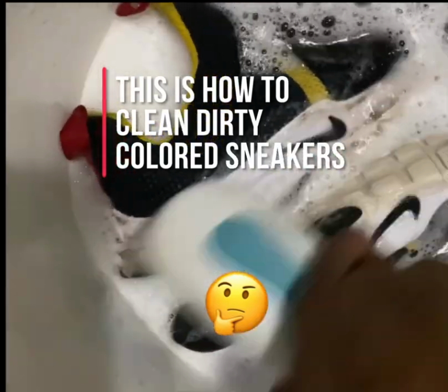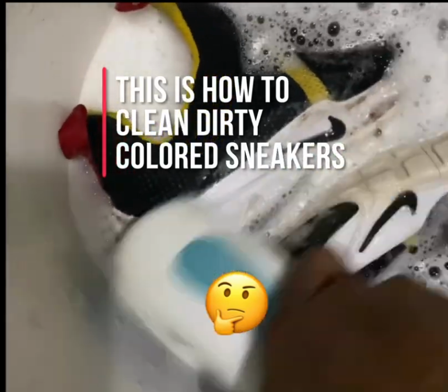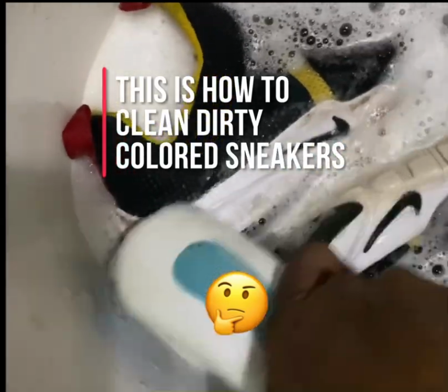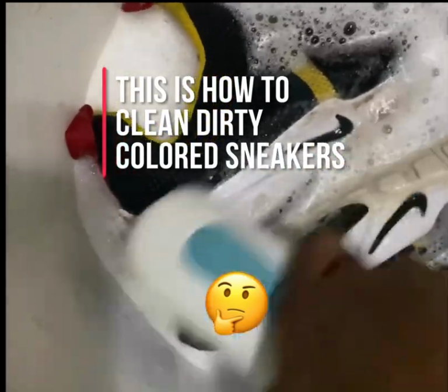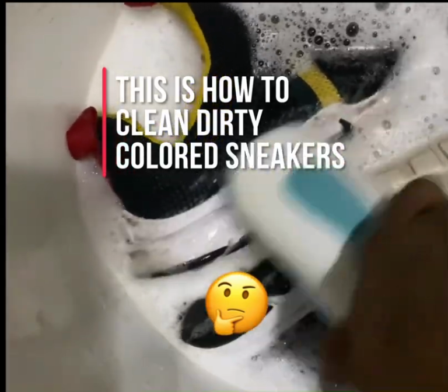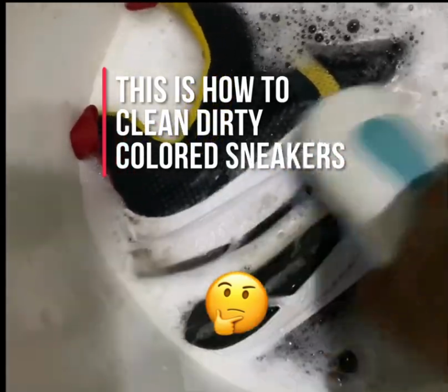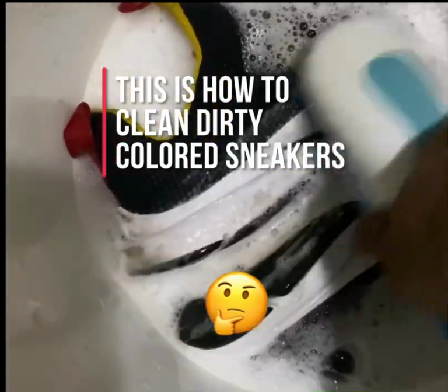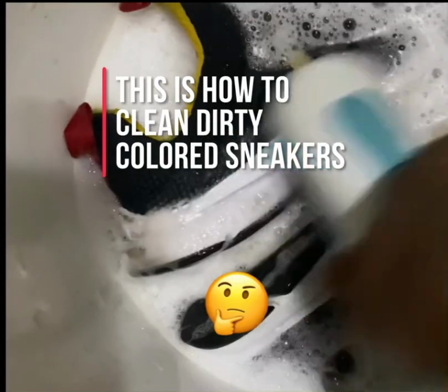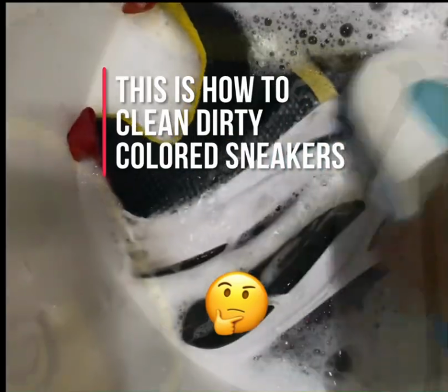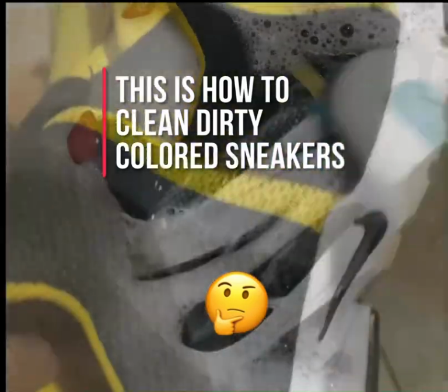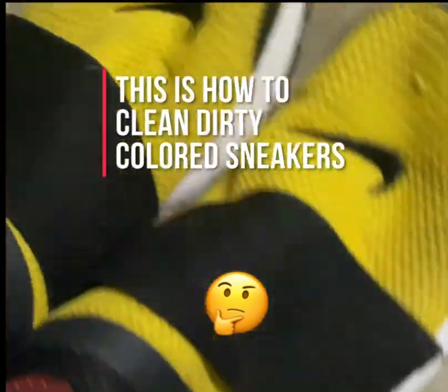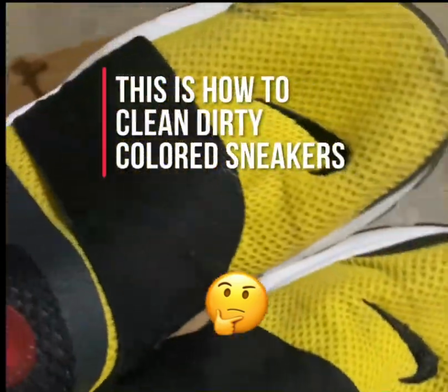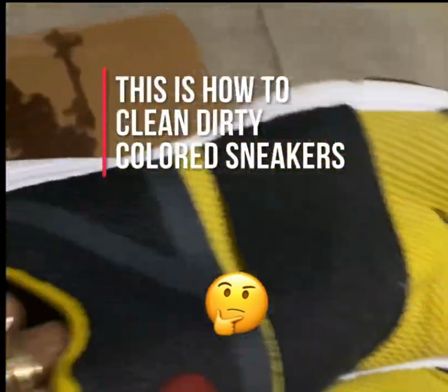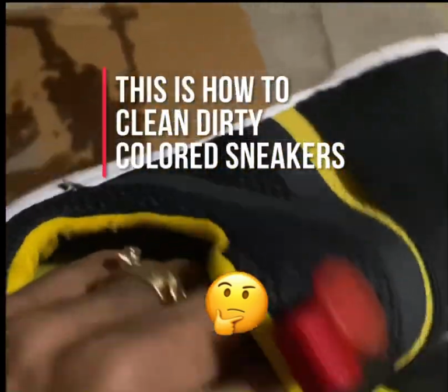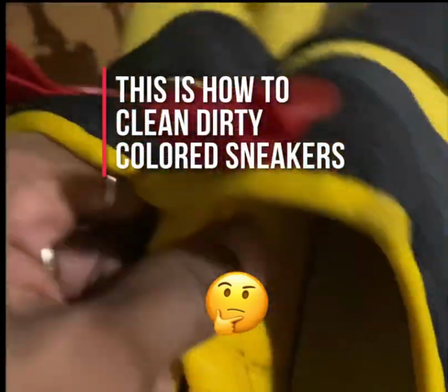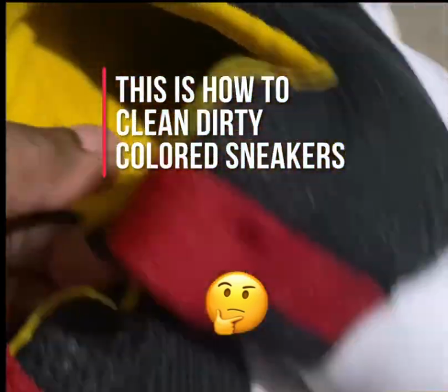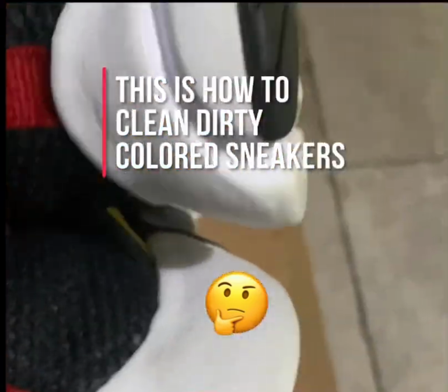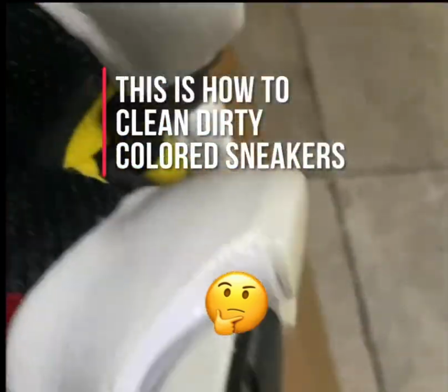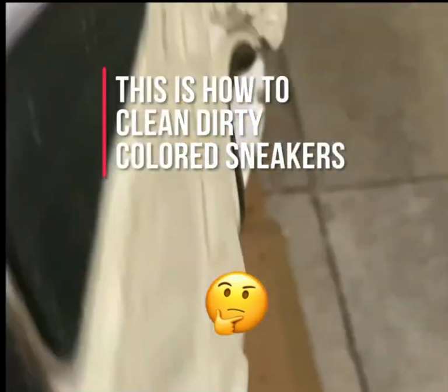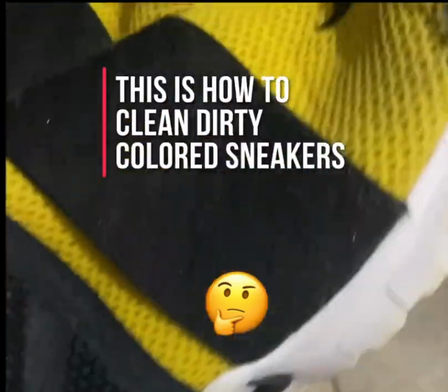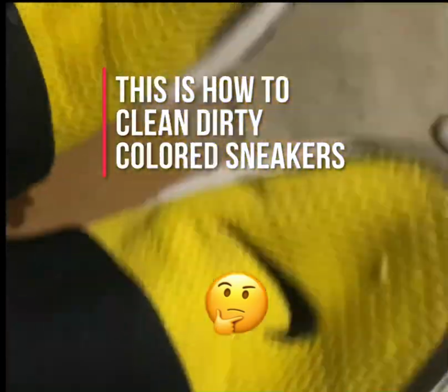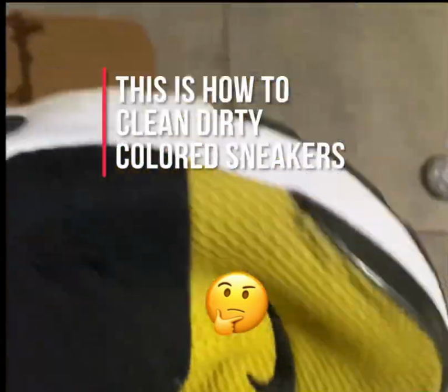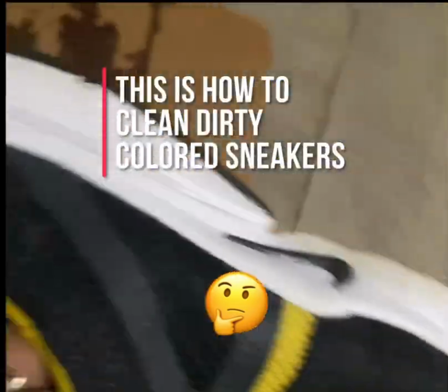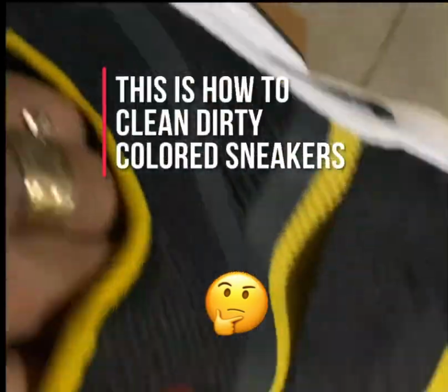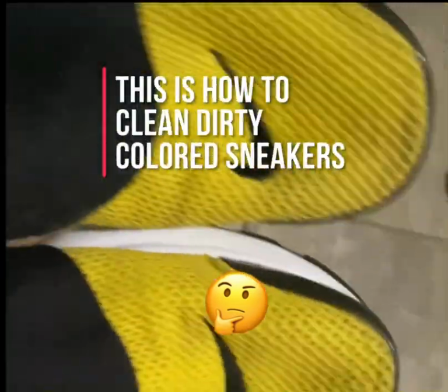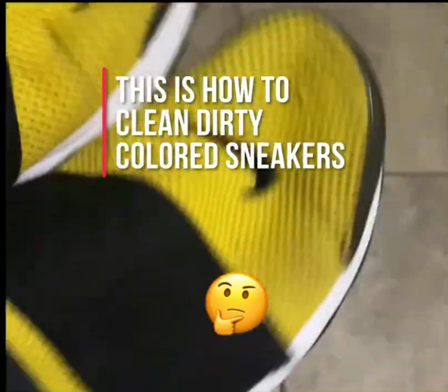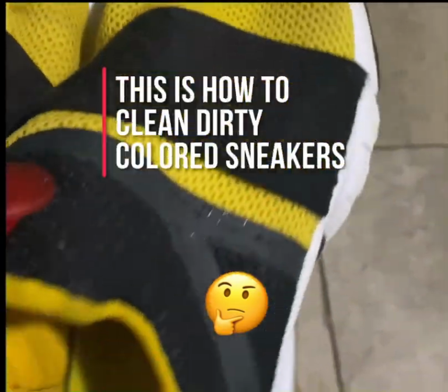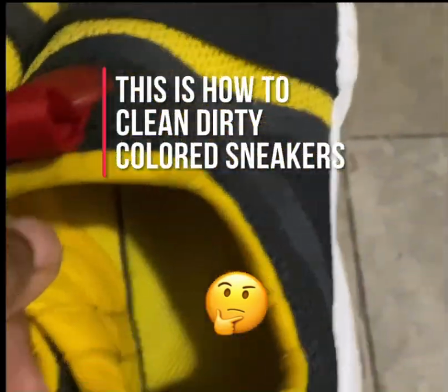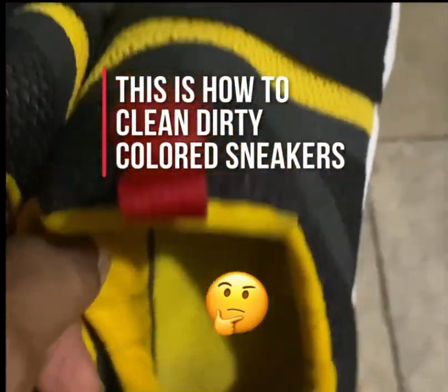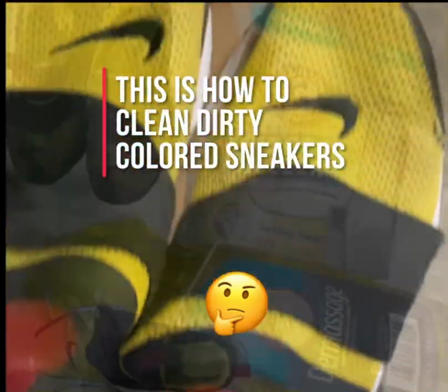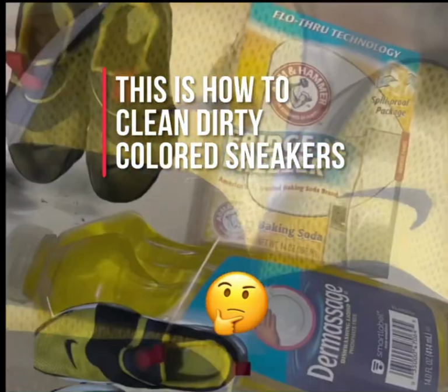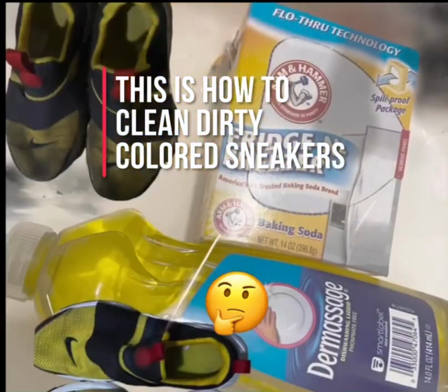After scrubbing, I rinsed those sneakers in warm water. It doesn't matter whether it's hot or cold water — just rinse them and that's it. This is how to clean dirty colored sneakers. No need to toss them or walk around with dirty sneakers.